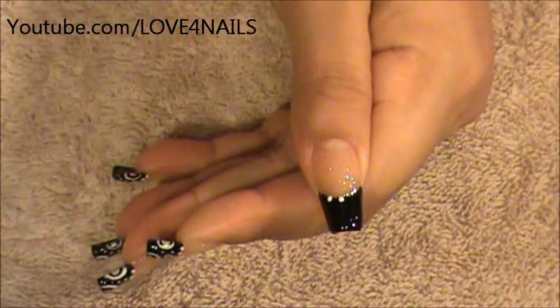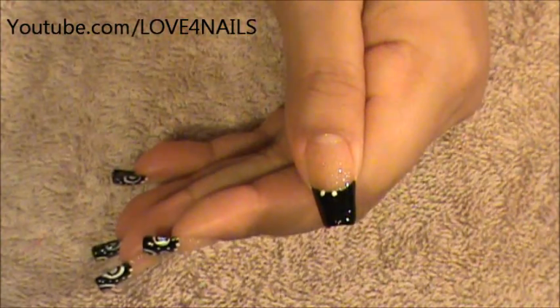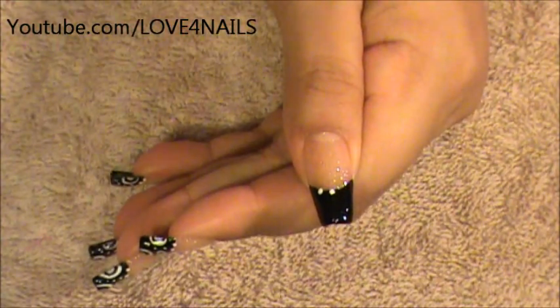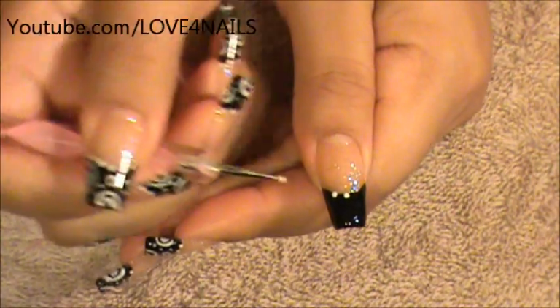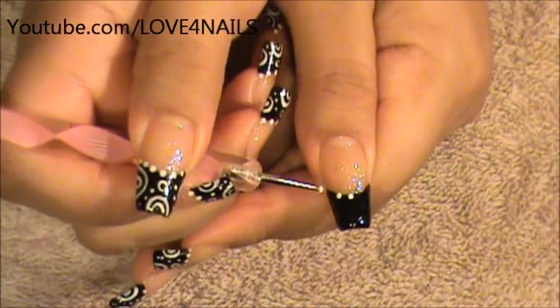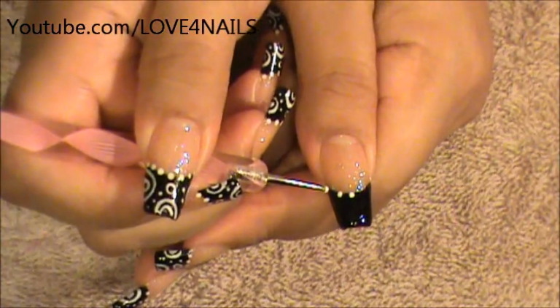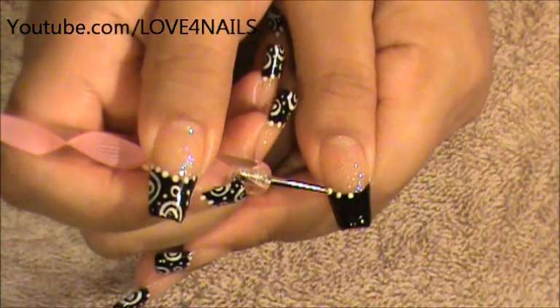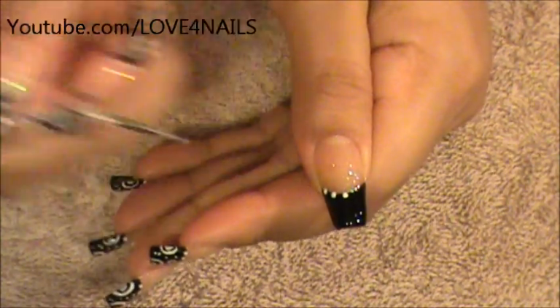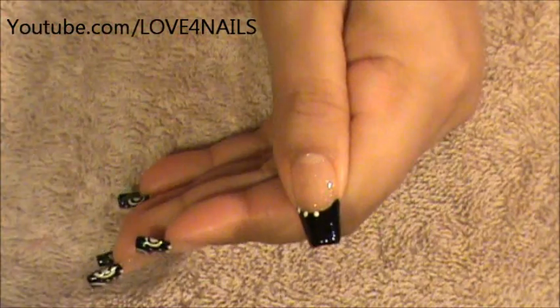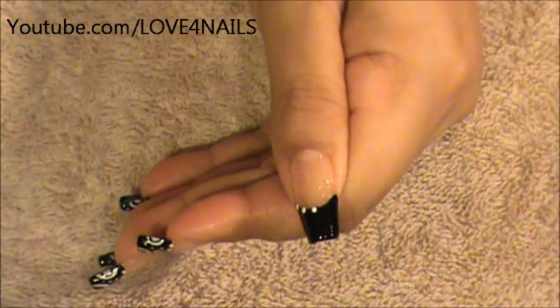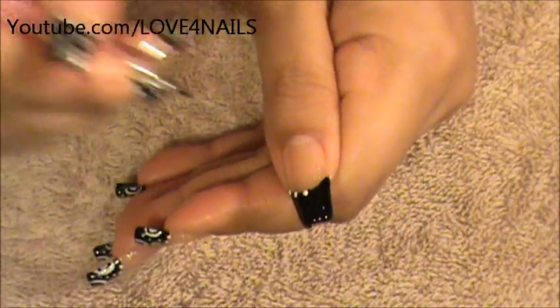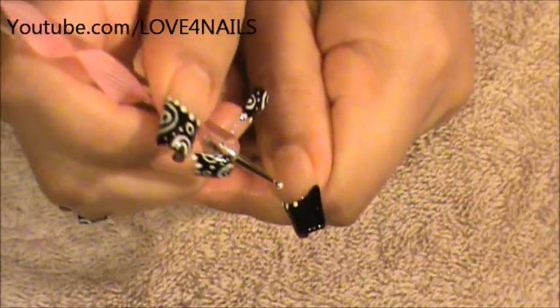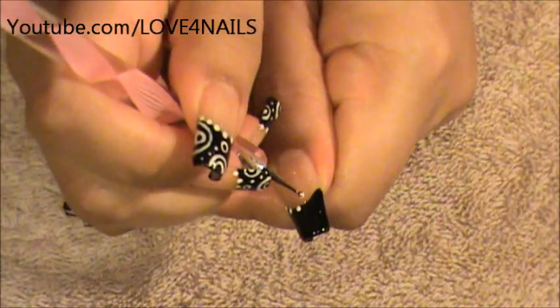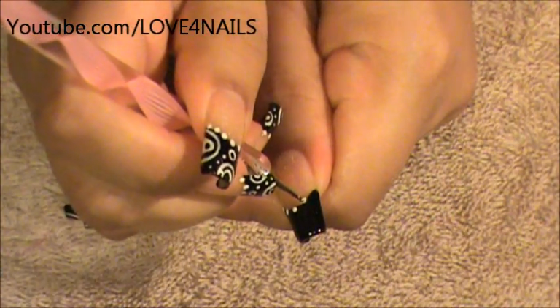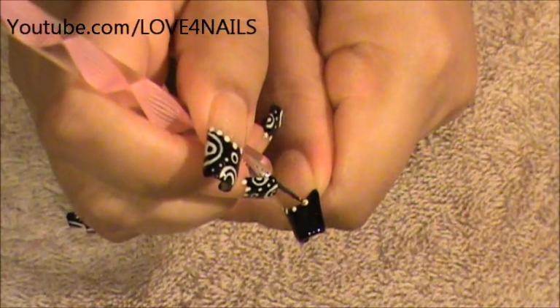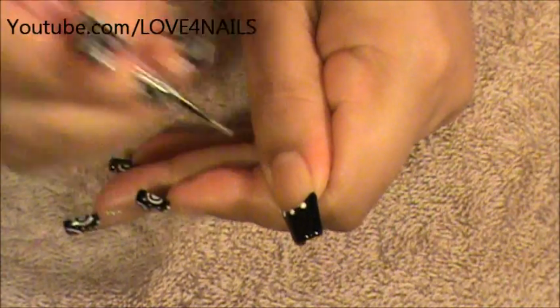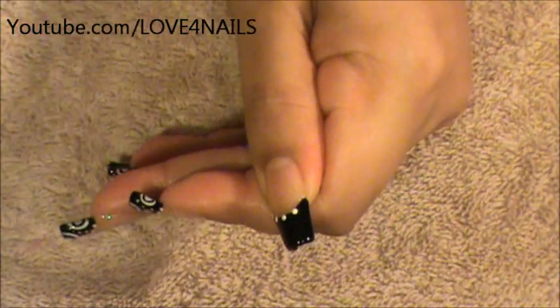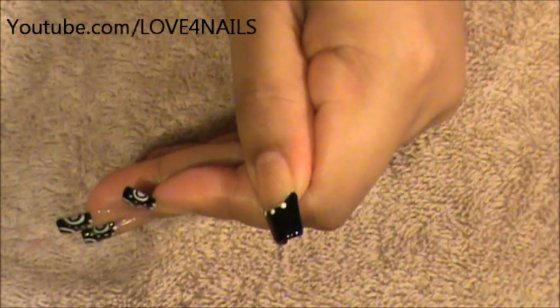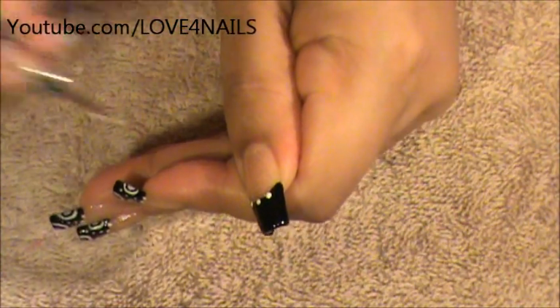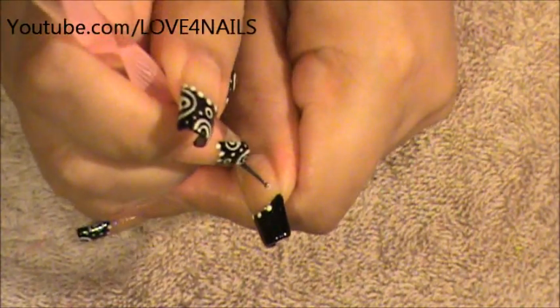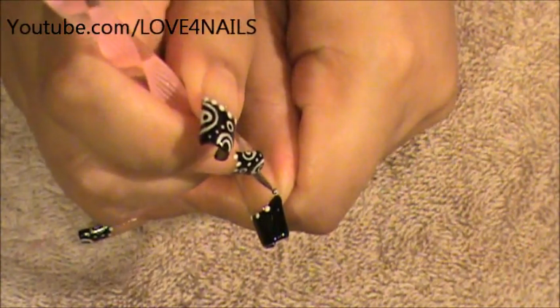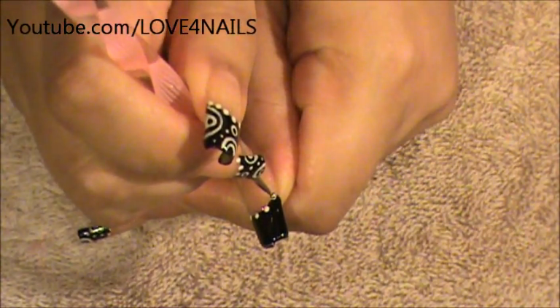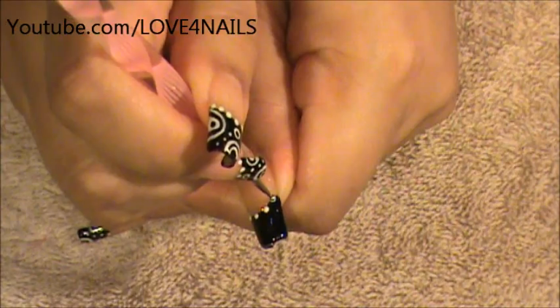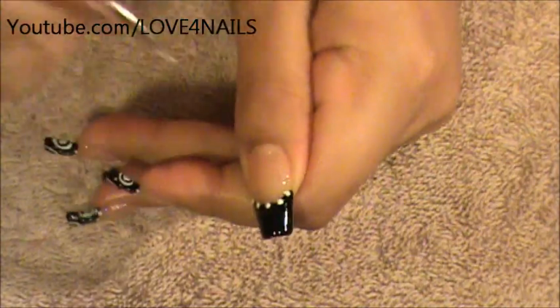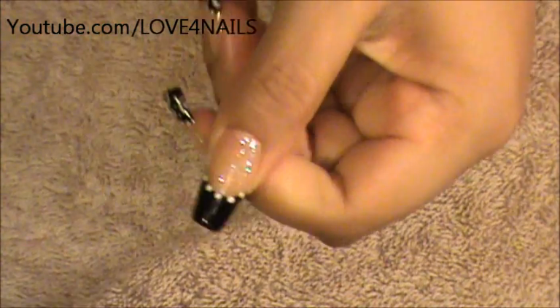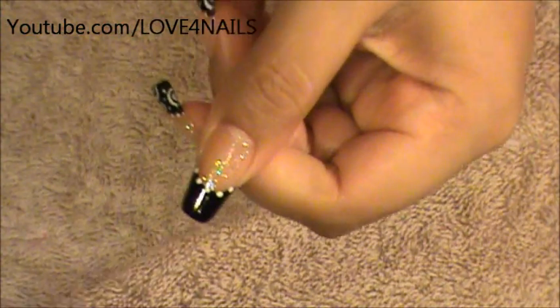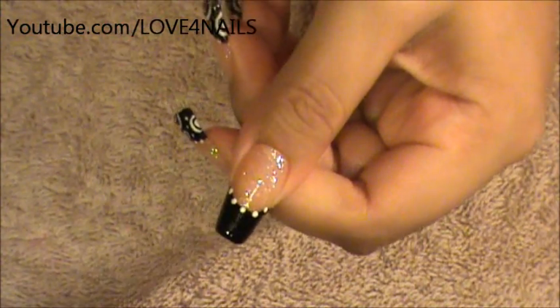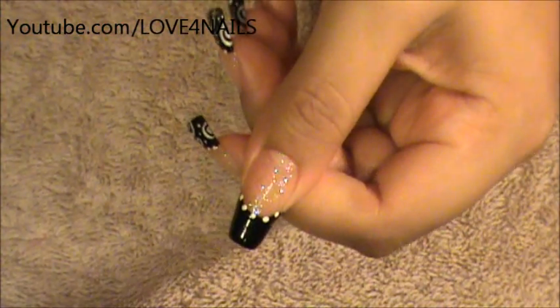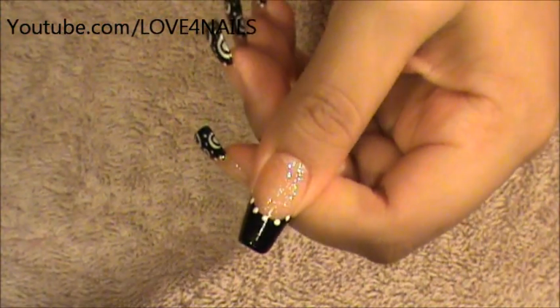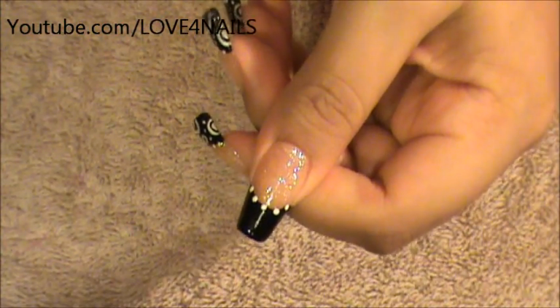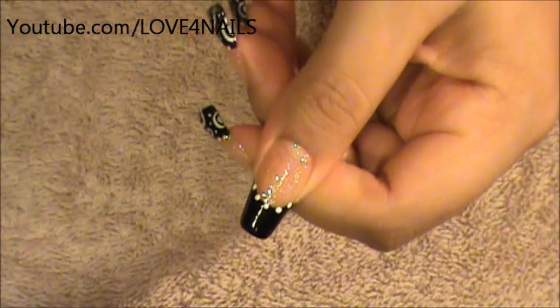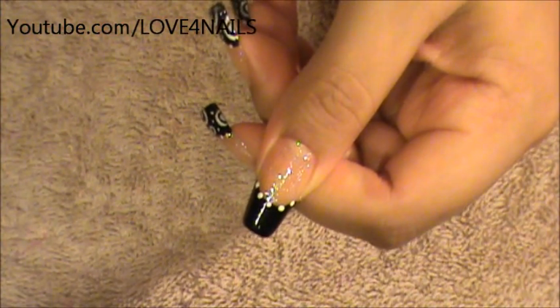We're only going to be doing two on each side. I'm going to move over to the other side and I'm going to be placing two on each side — one and two. And there we have the dots outlining the French manicure.